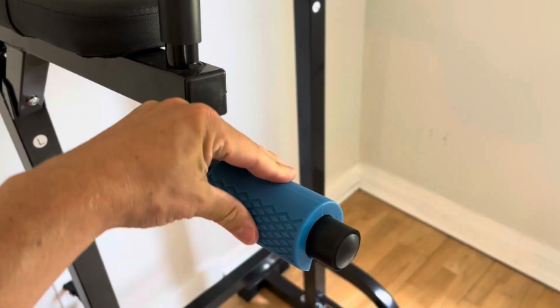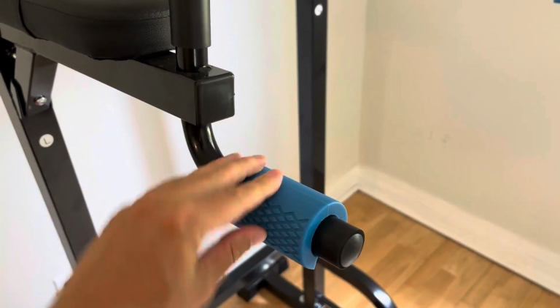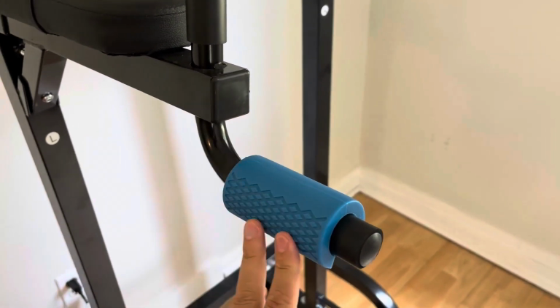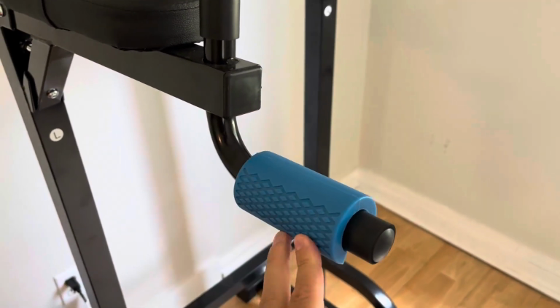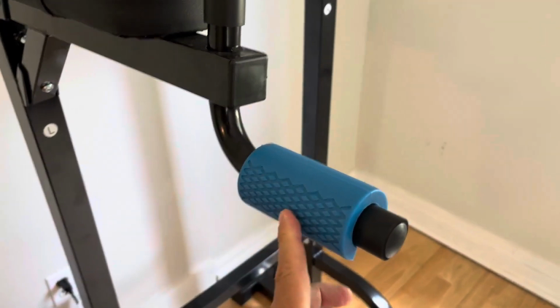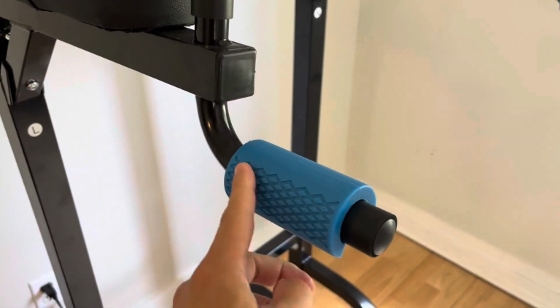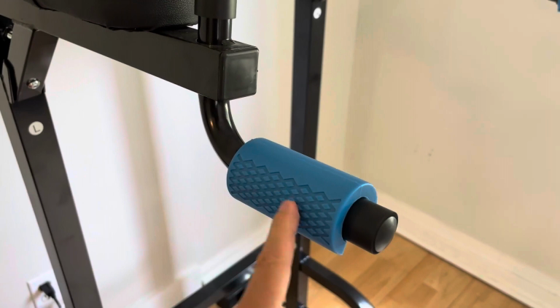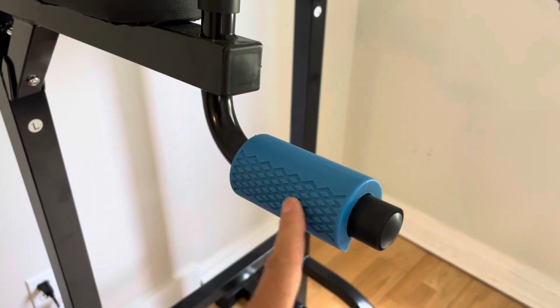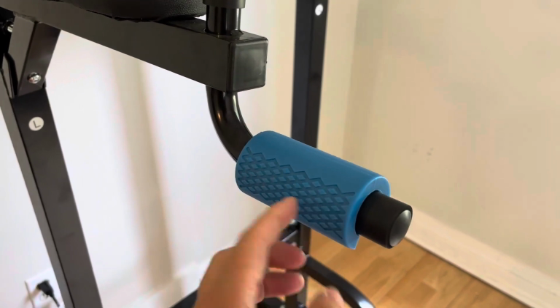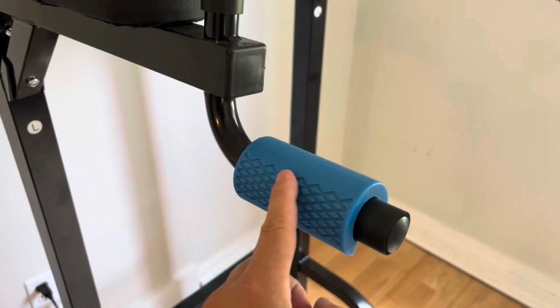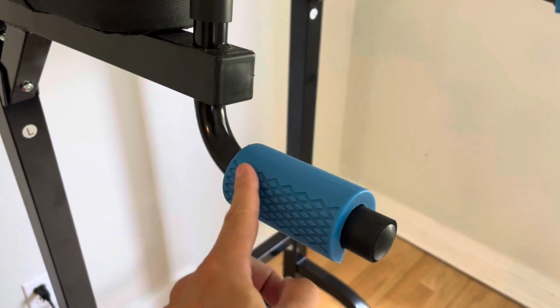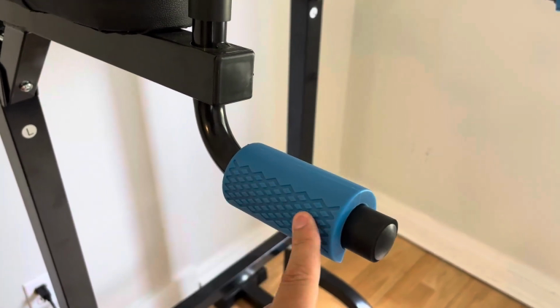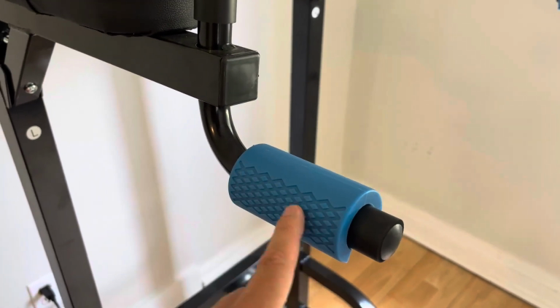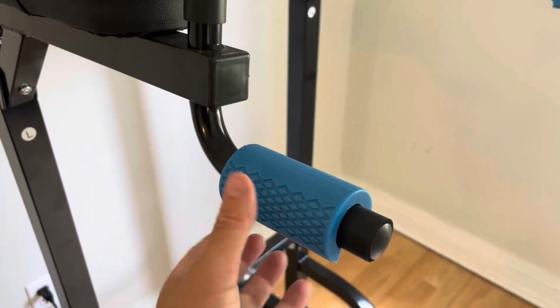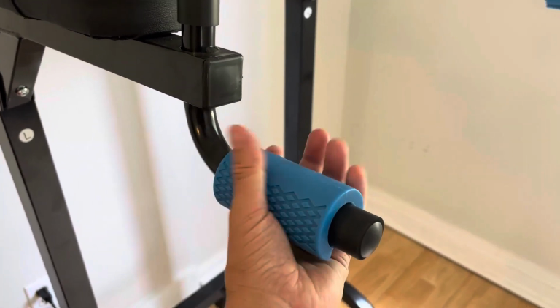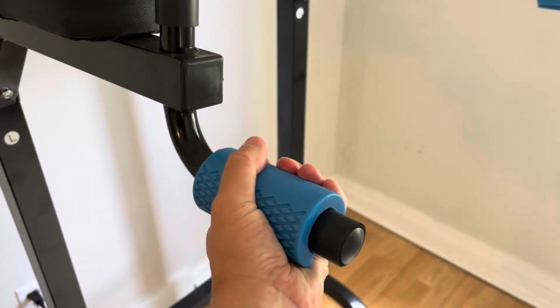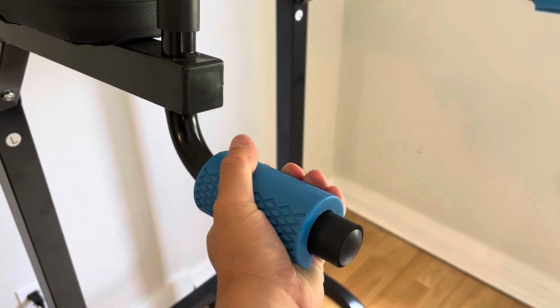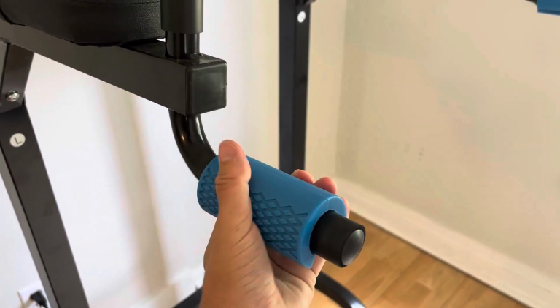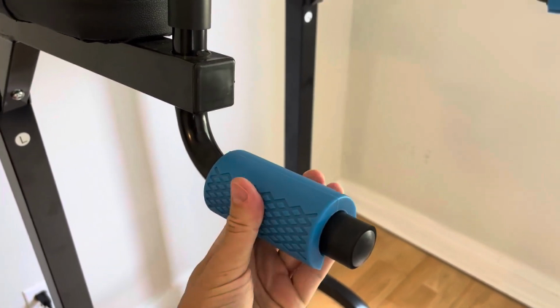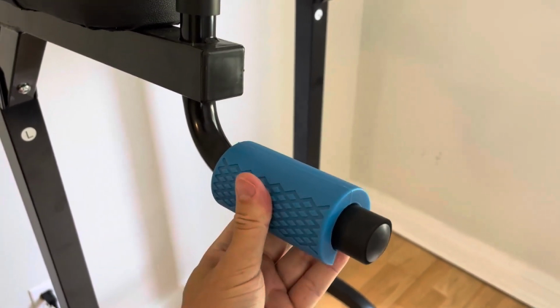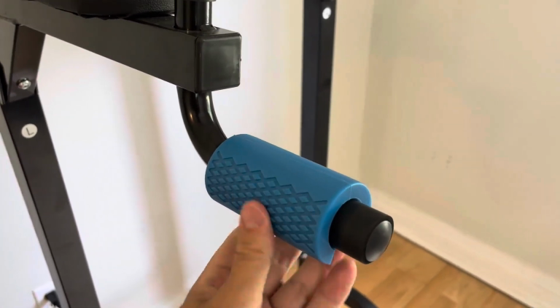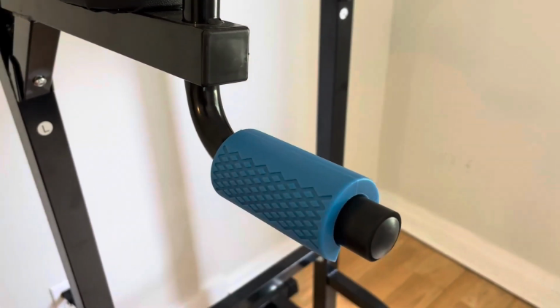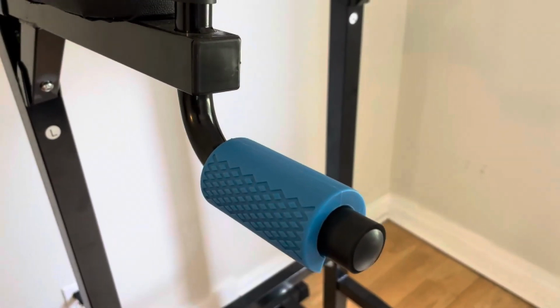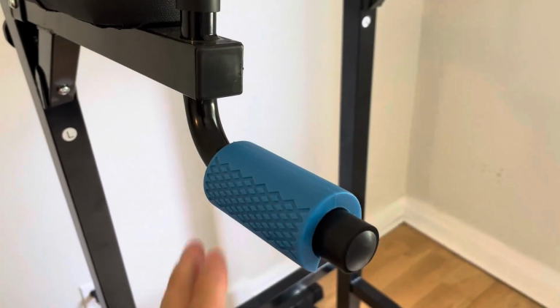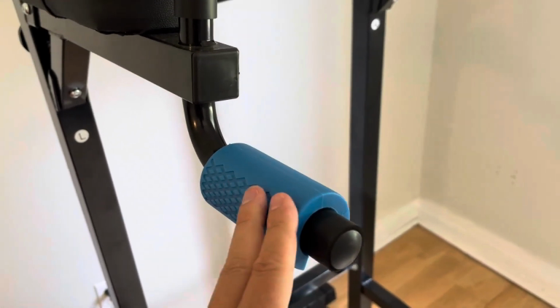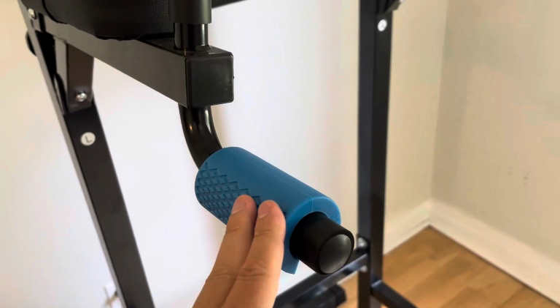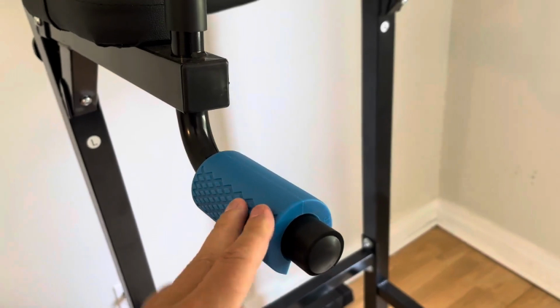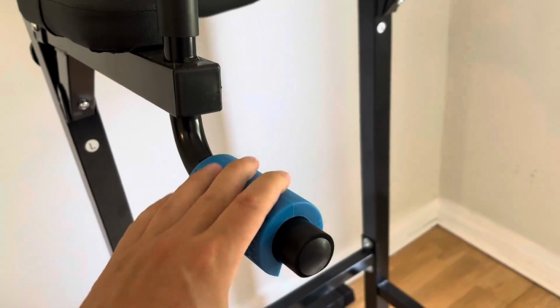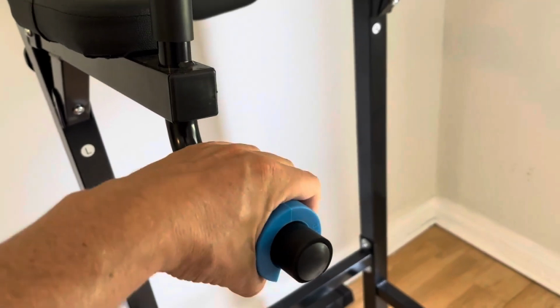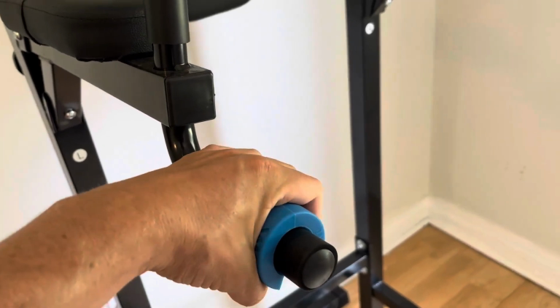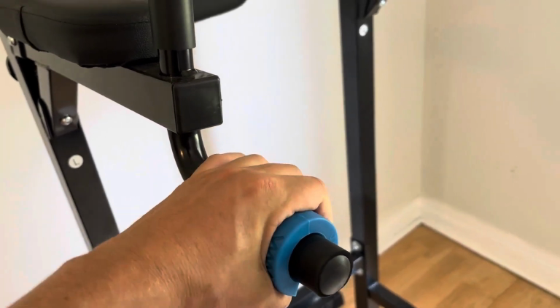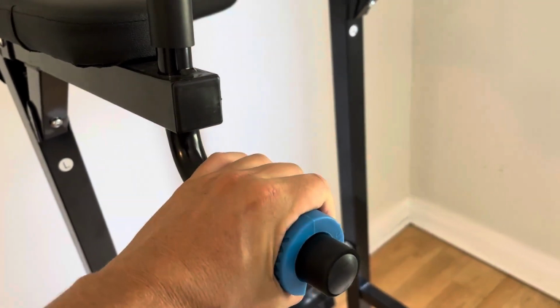Love the way it has the serrations here, so you can very easily grip it — there's no slippage at all, even when it's really, really sweaty, there's no slipping on this at all.